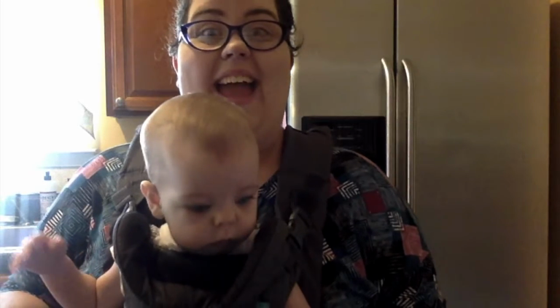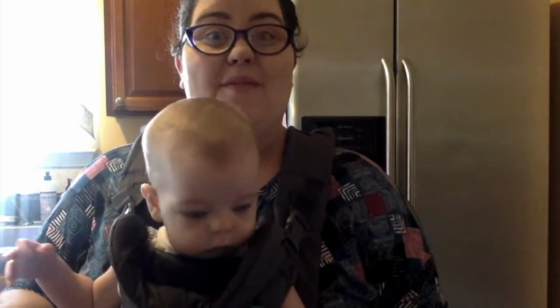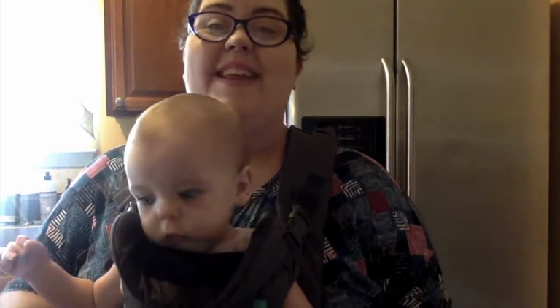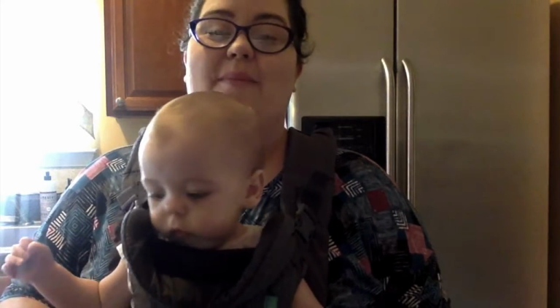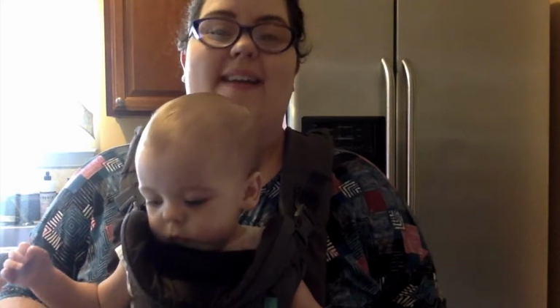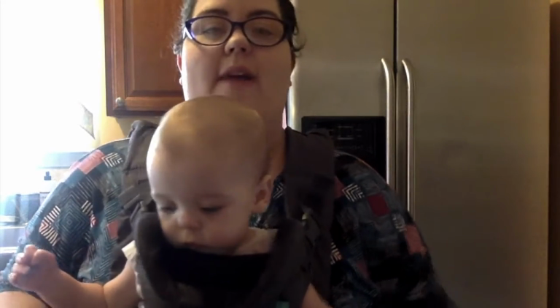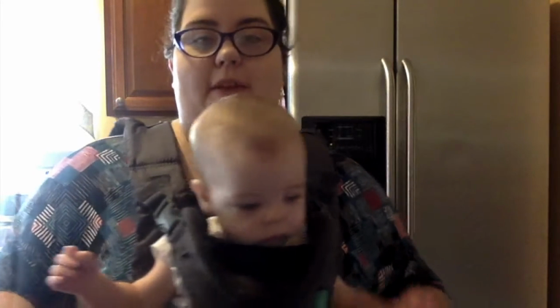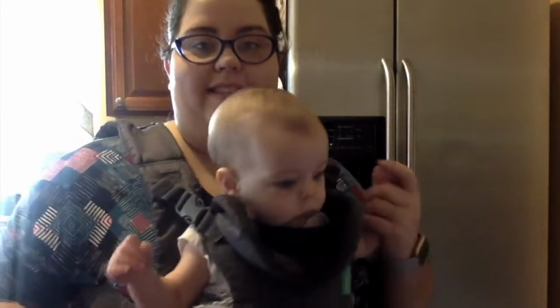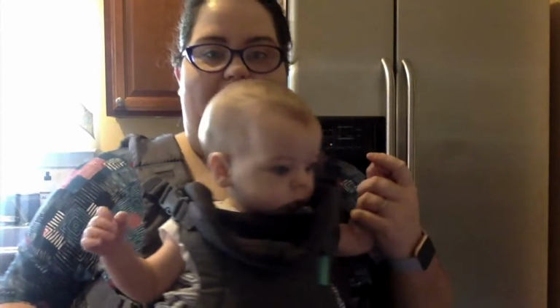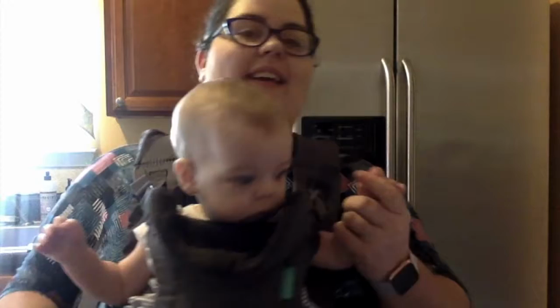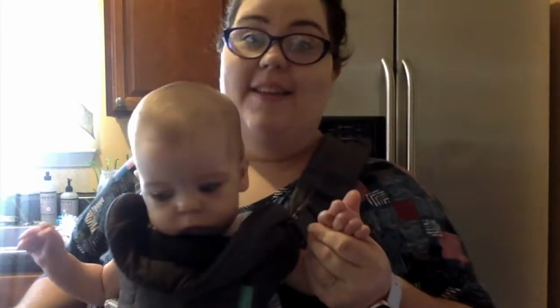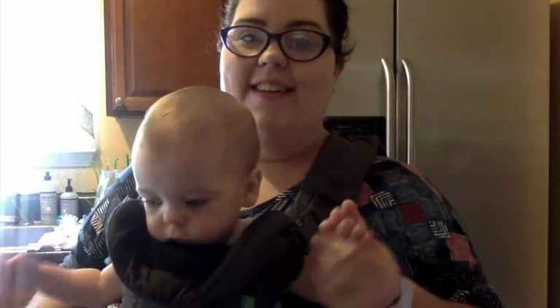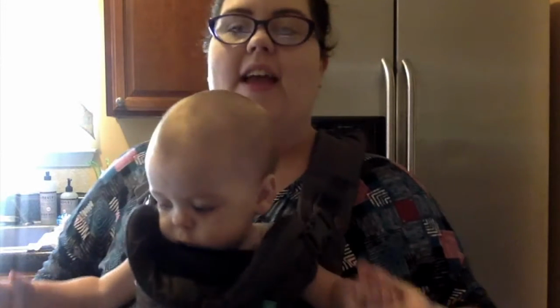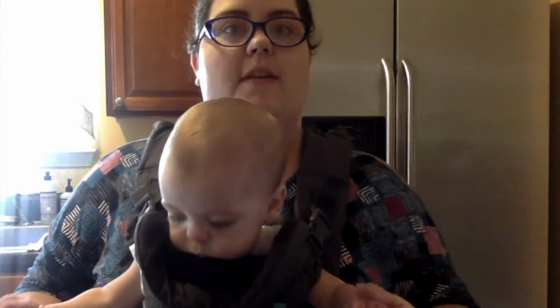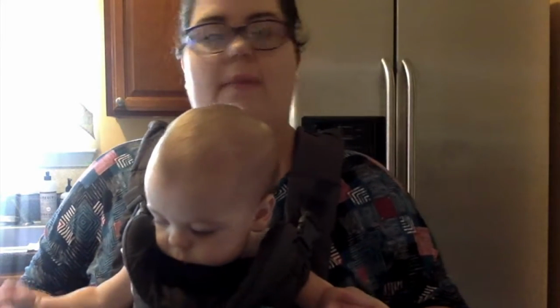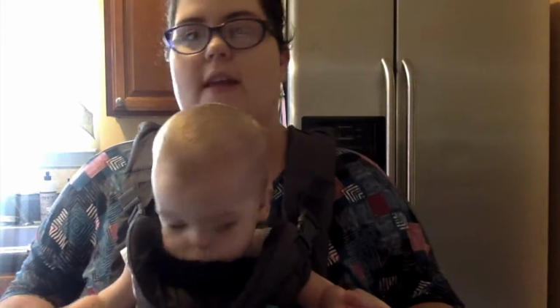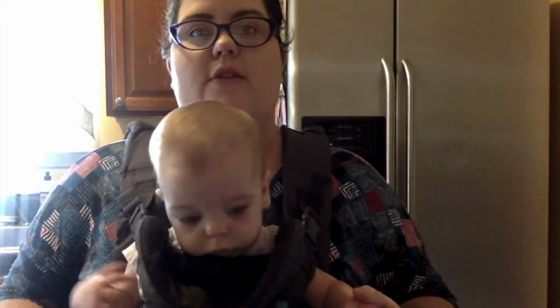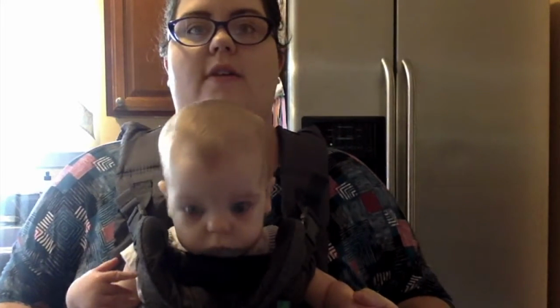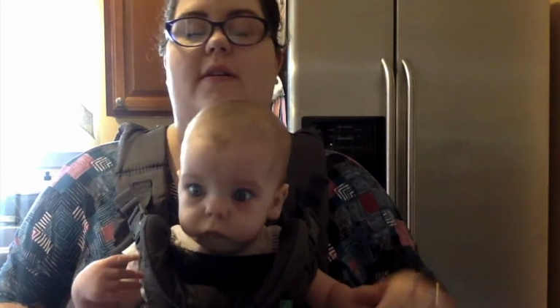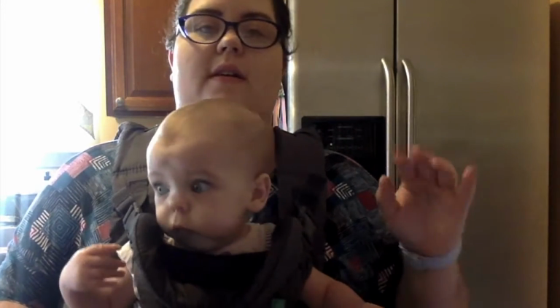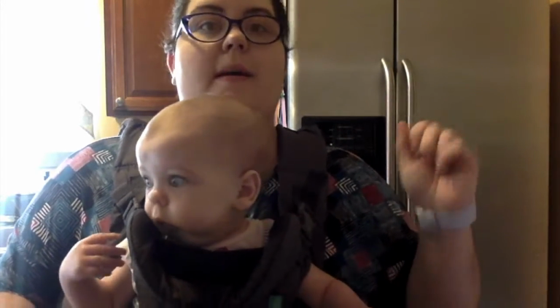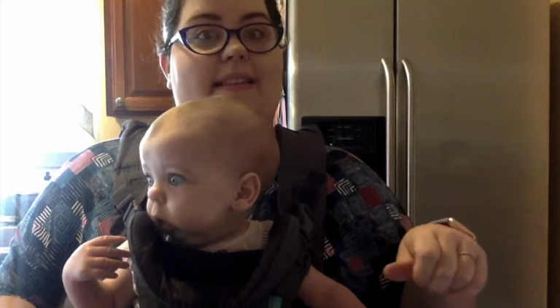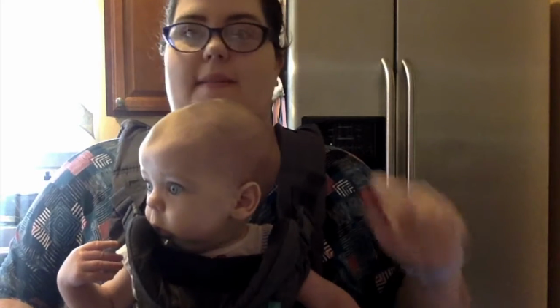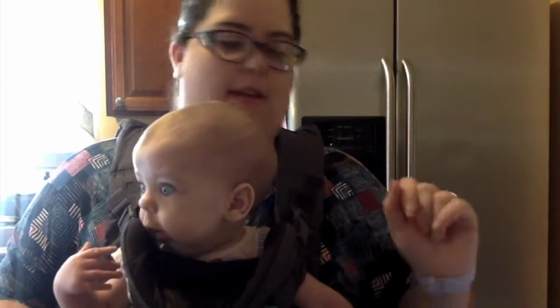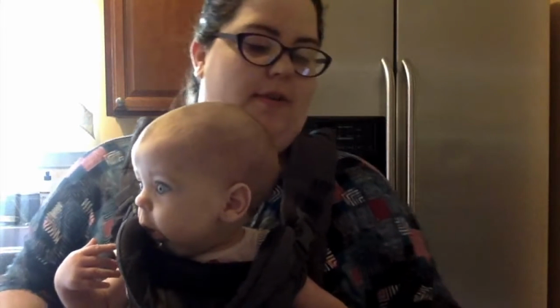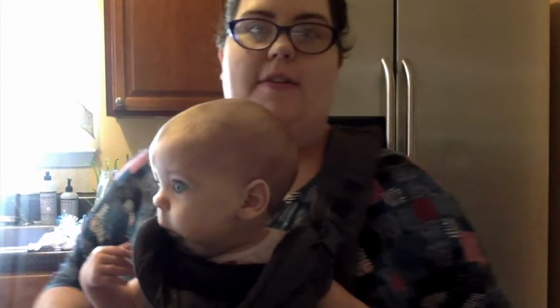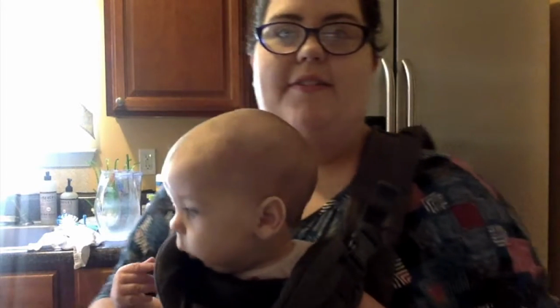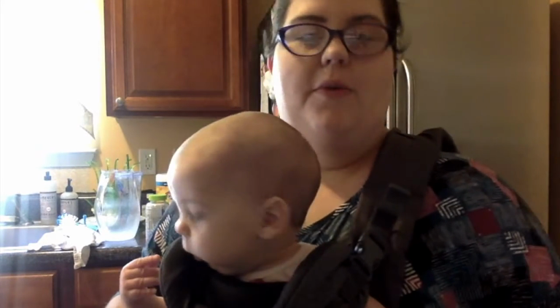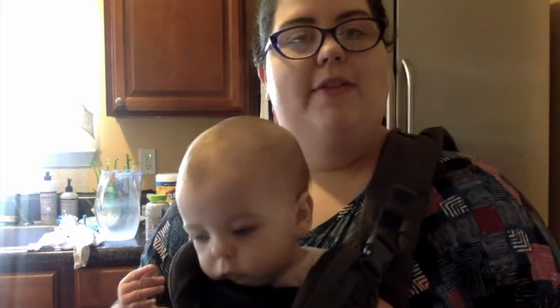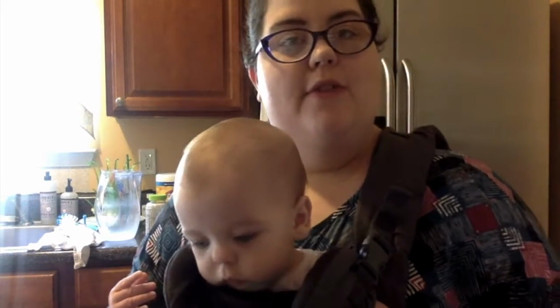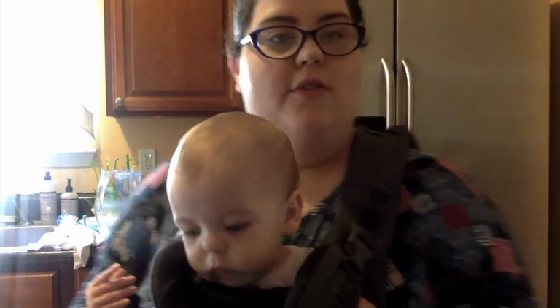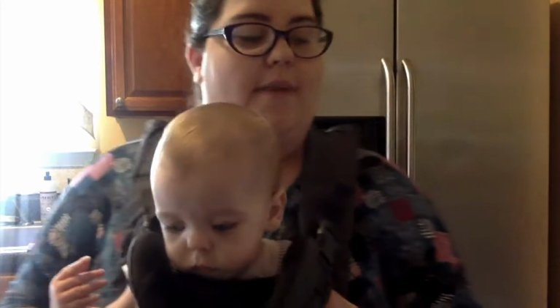Hey everyone and welcome back! We have a special guest today — this is Emerson, and she's gonna help me do some mixing. Not baking, because we don't need to be near the oven. We're gonna make those cookies I told you guys about.